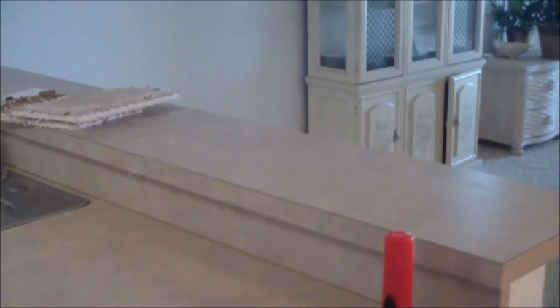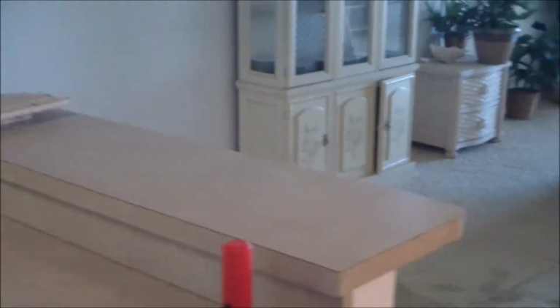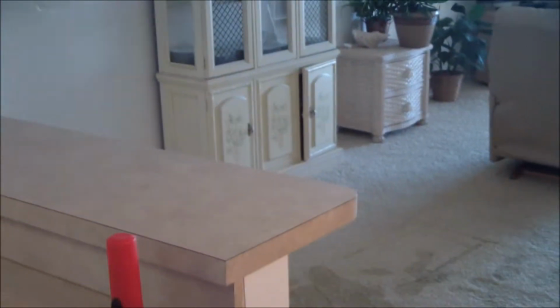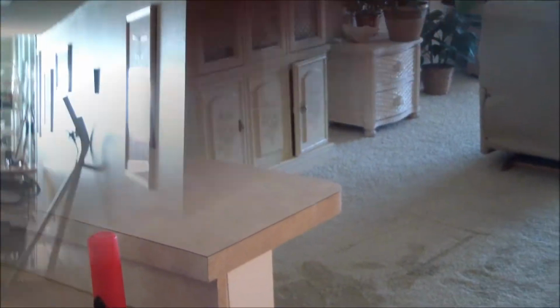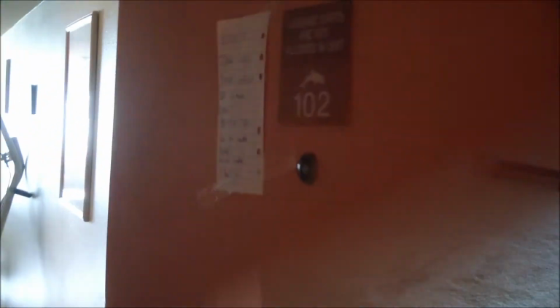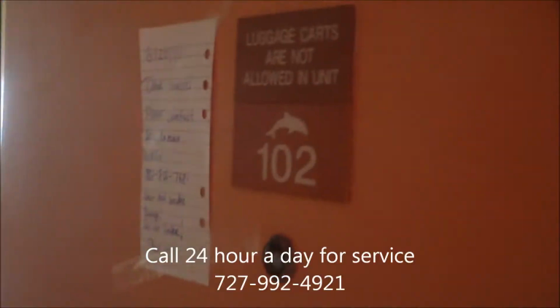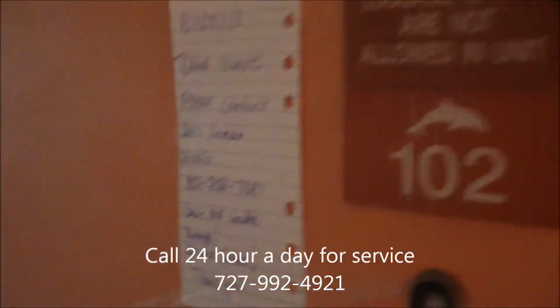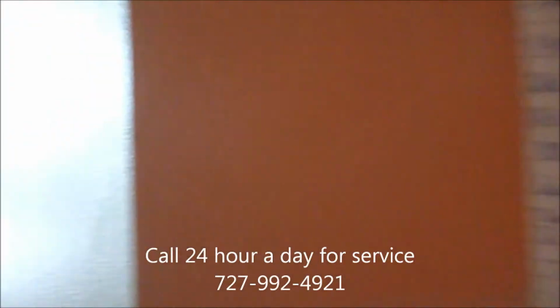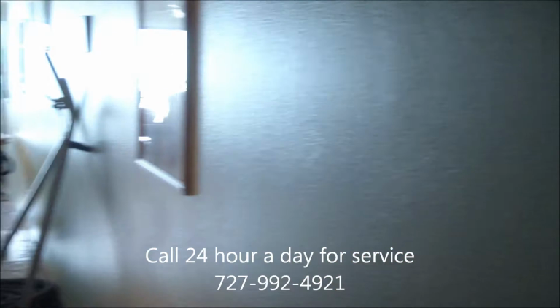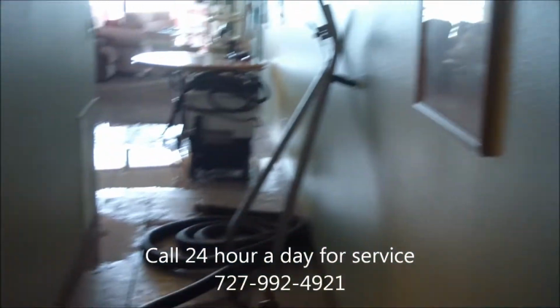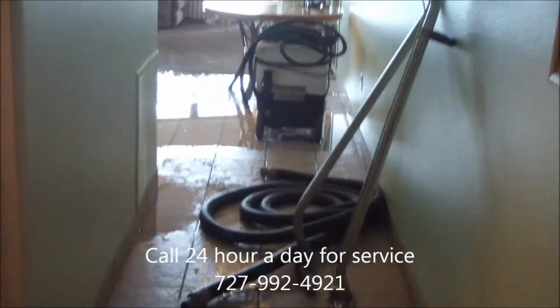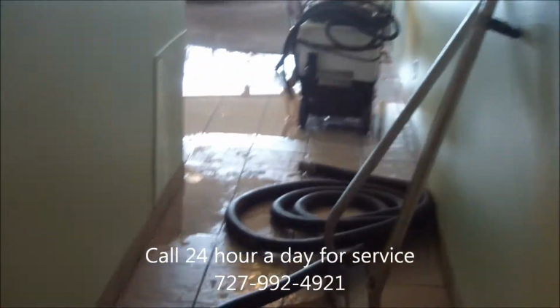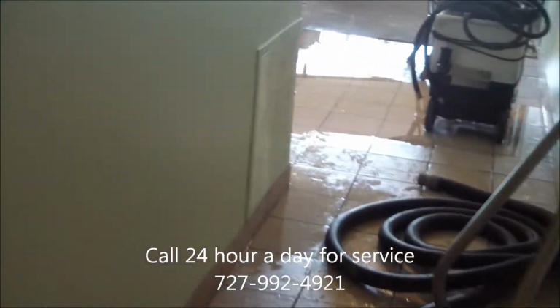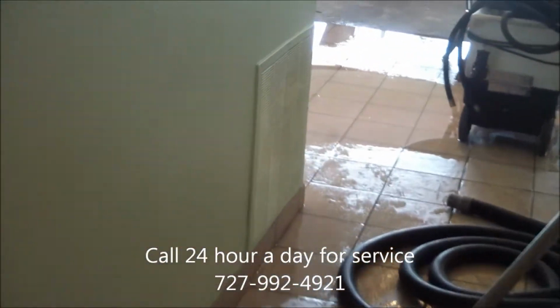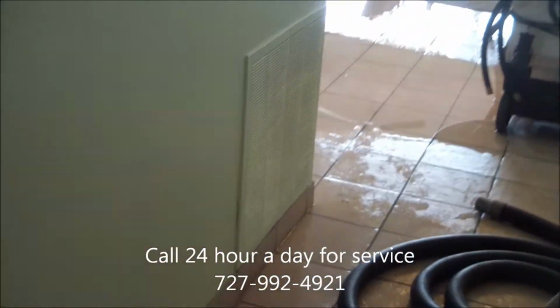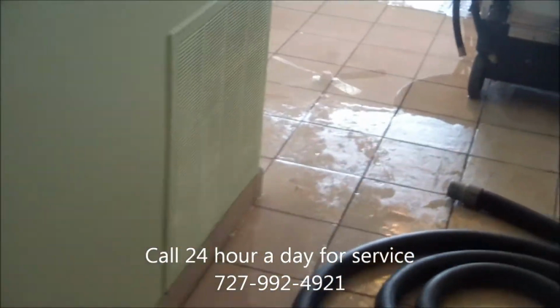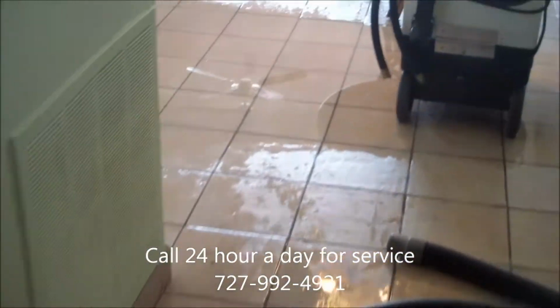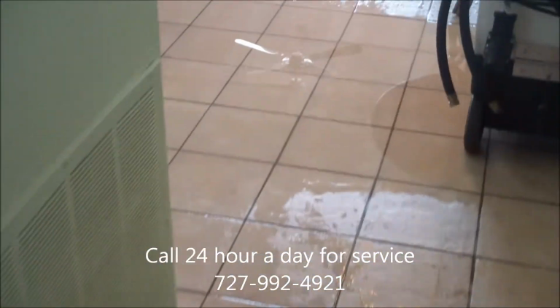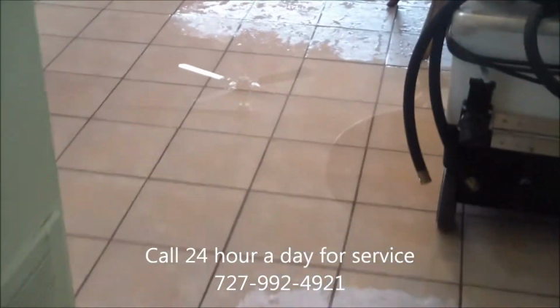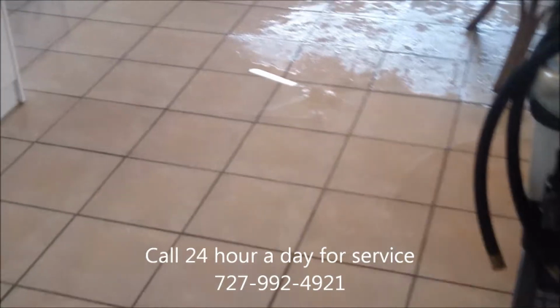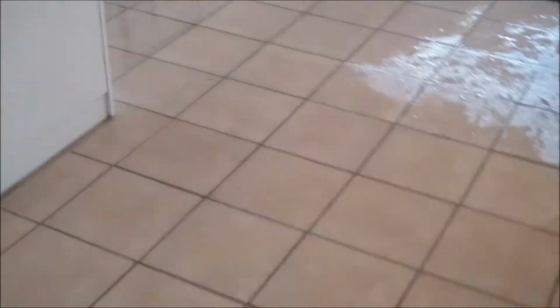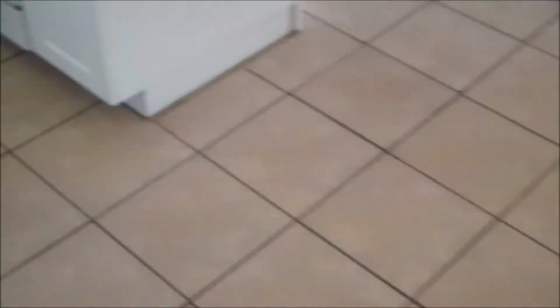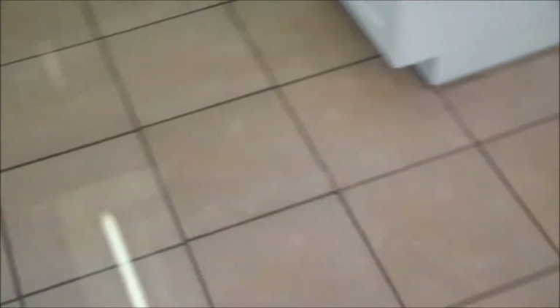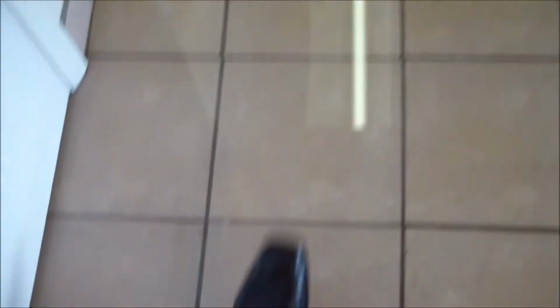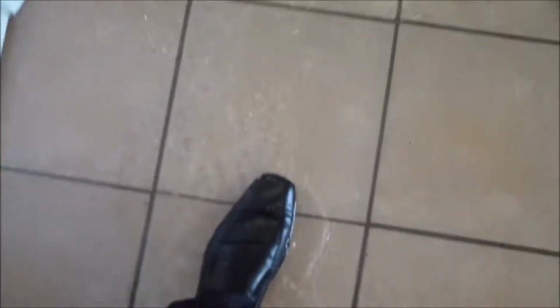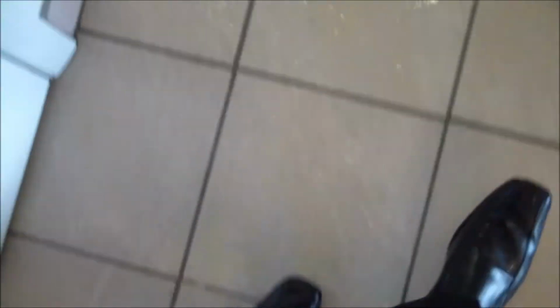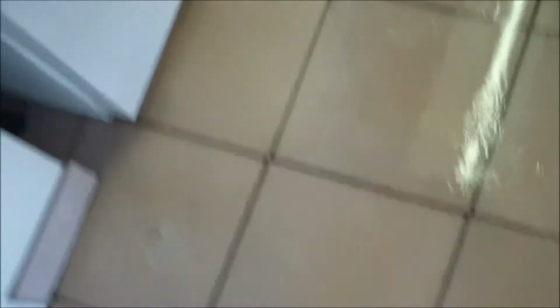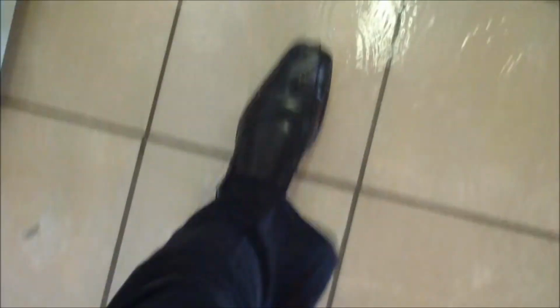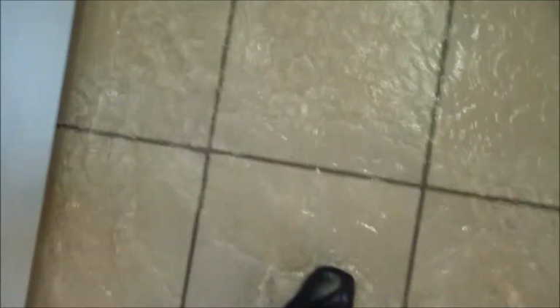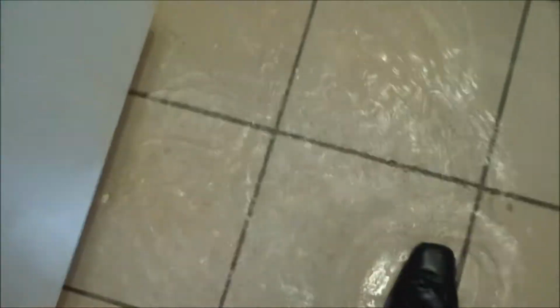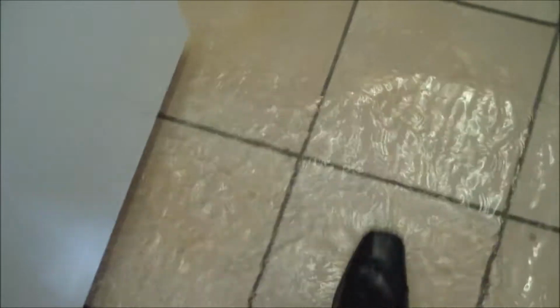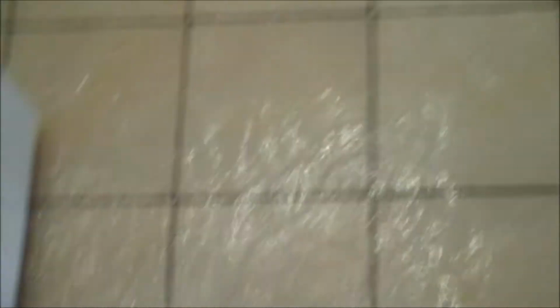Let's go take a look downstairs — it's a little worse. This is unit 102, getting ready to start extracting some water. We have a large volume of water here, getting pretty deep there.